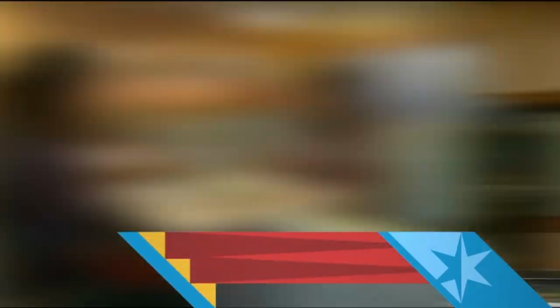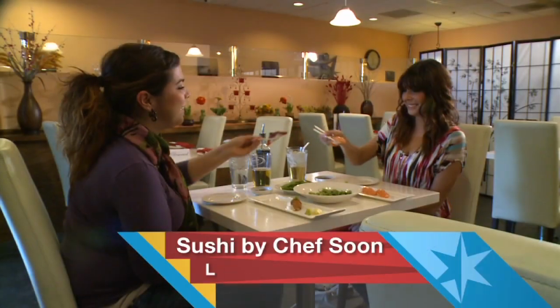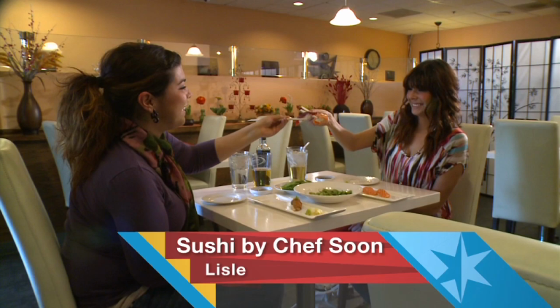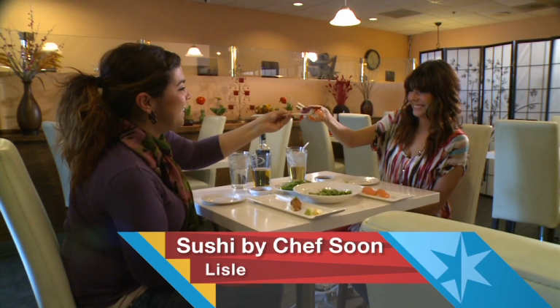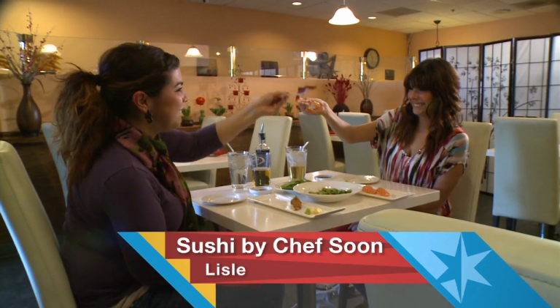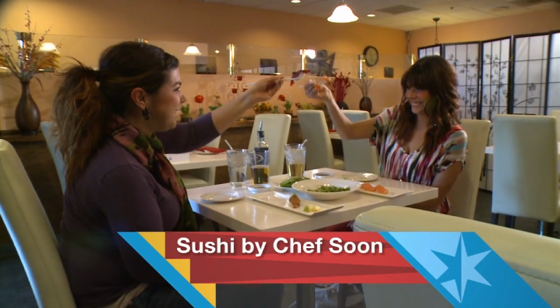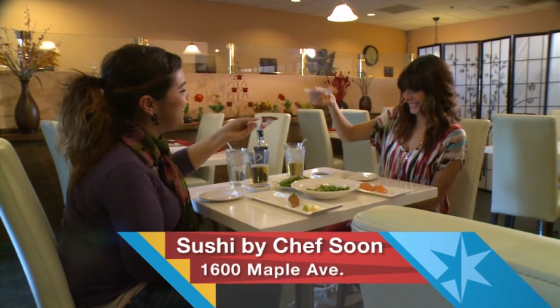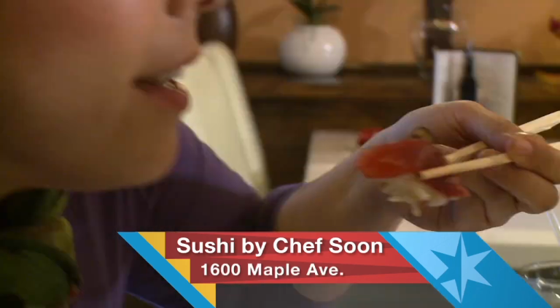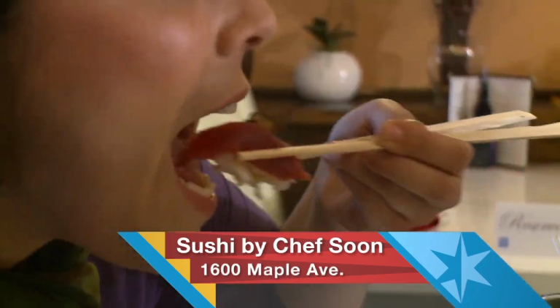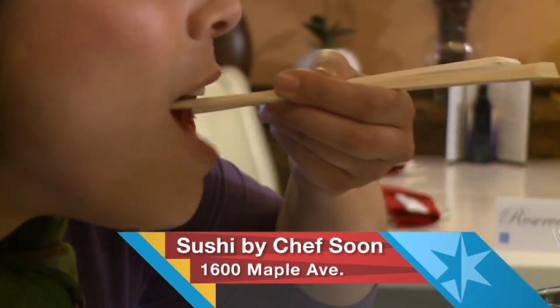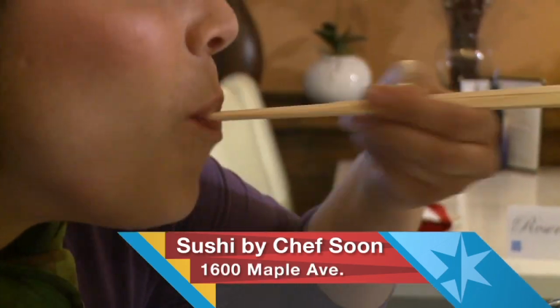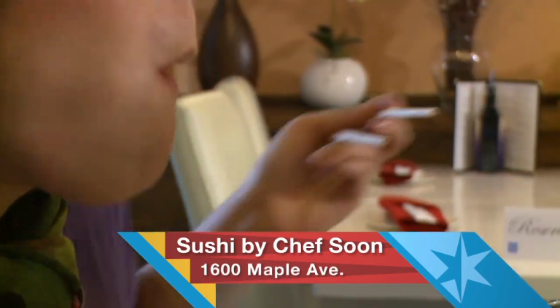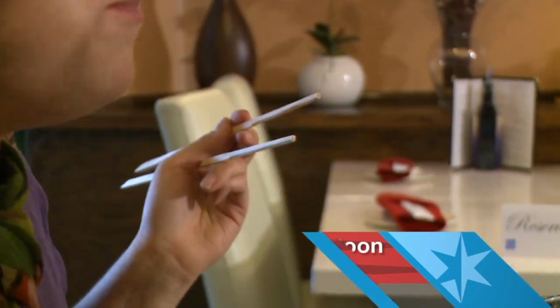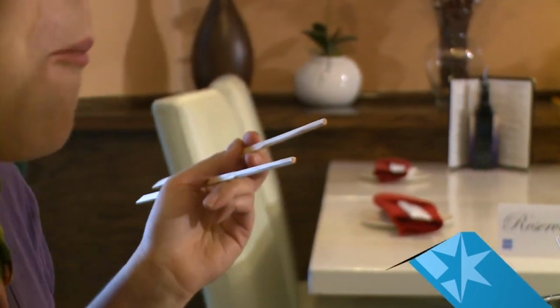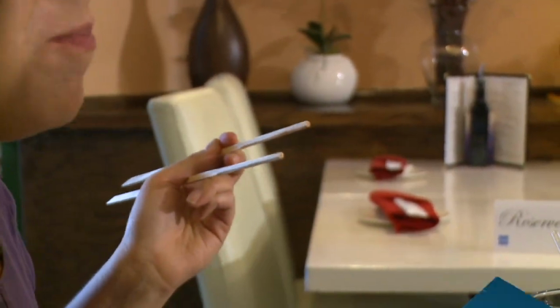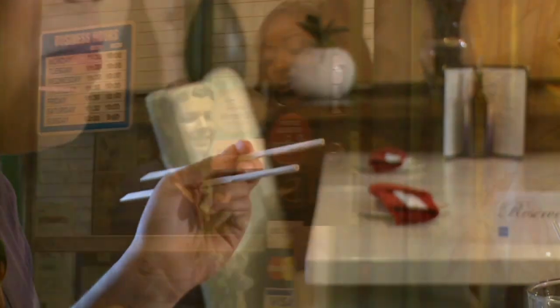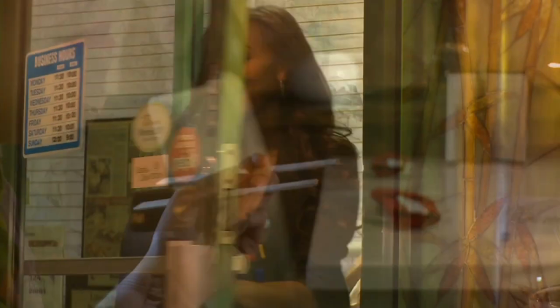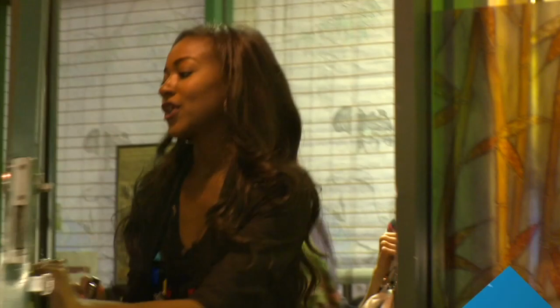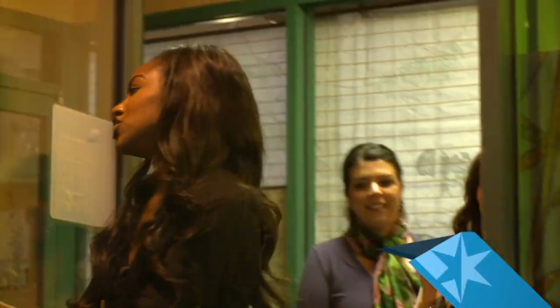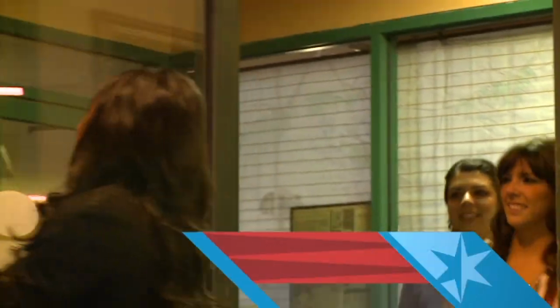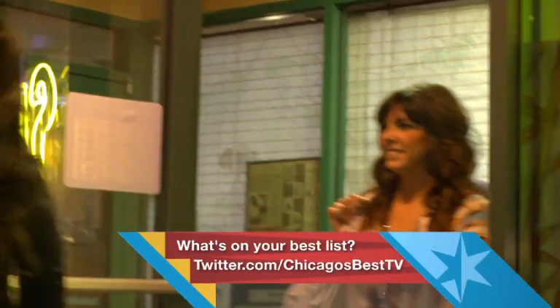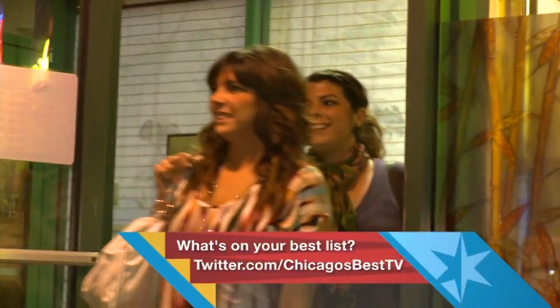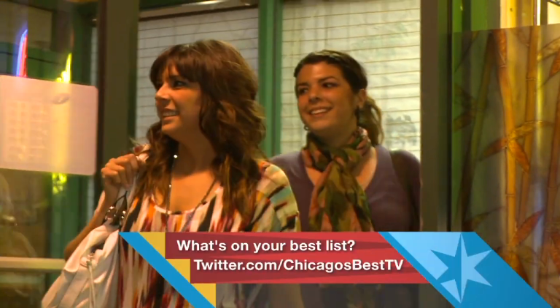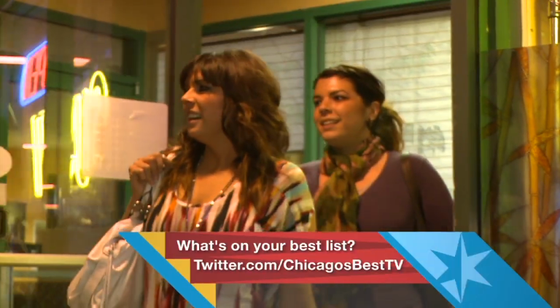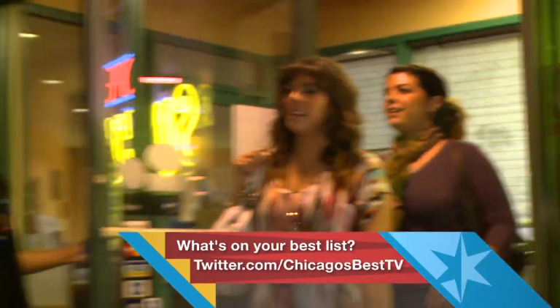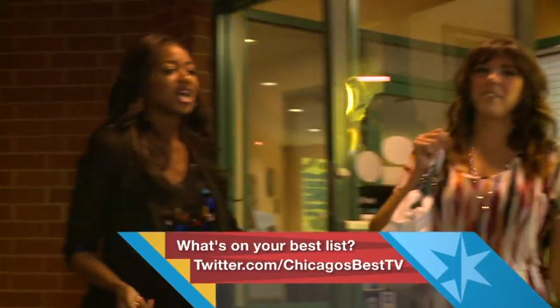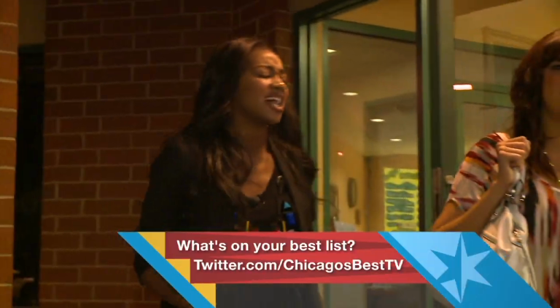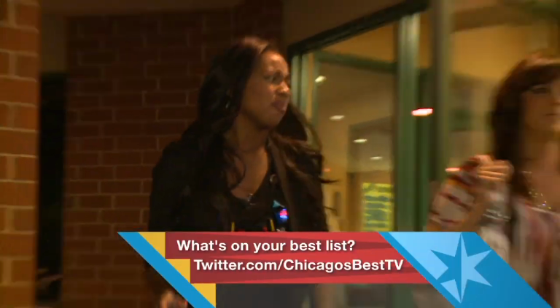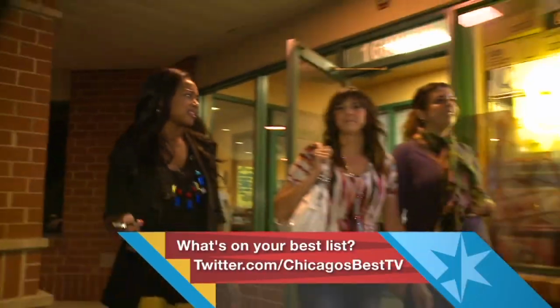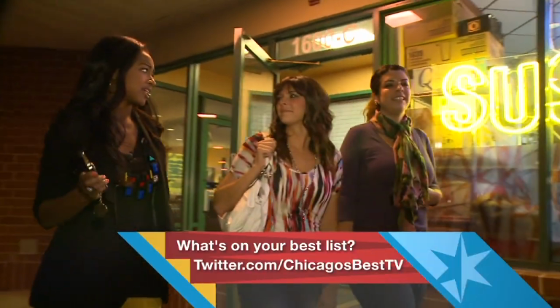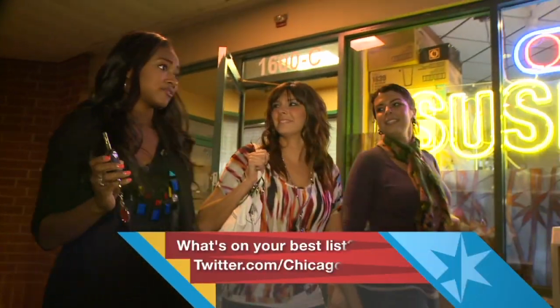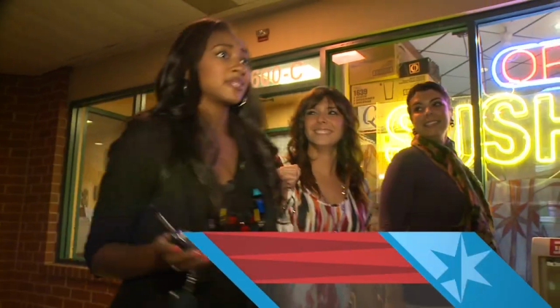I came in a beginner sushi eater and now I absolutely love sushi. Great suggestion, ladies. I'm stuffed. Oh, that is so good. I hope we fit in the Fiat after that meal.